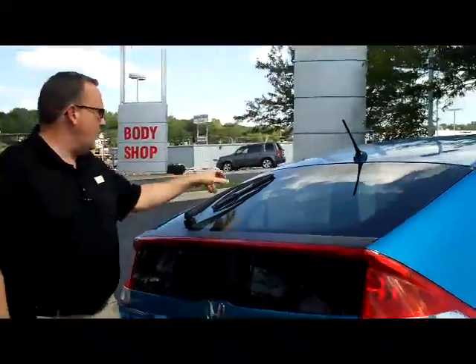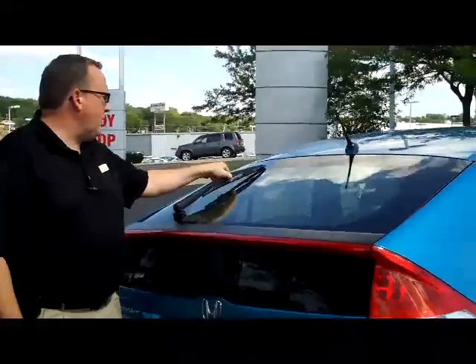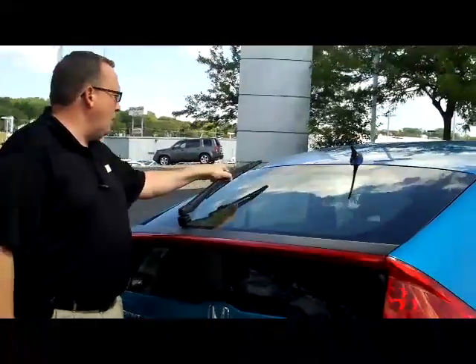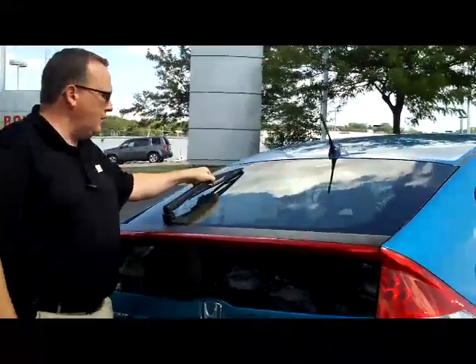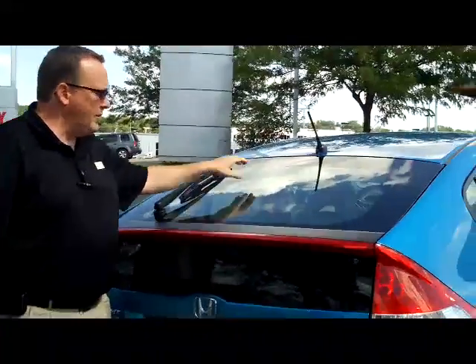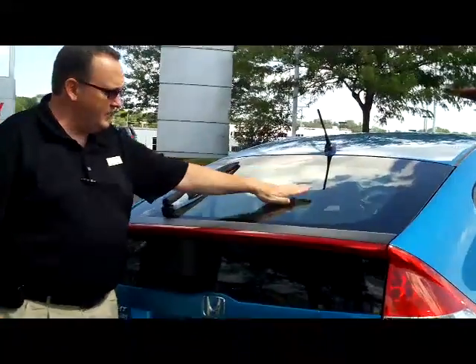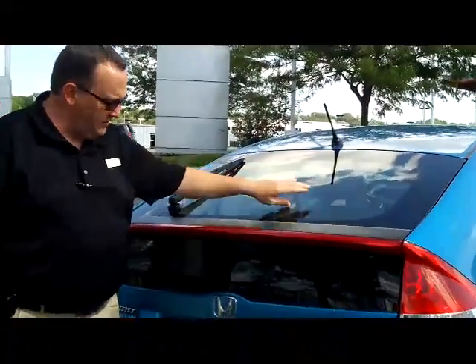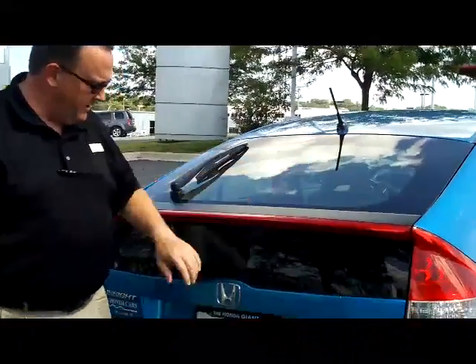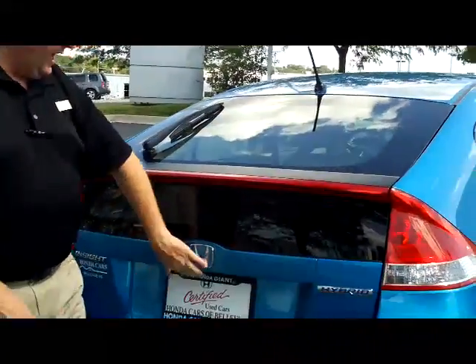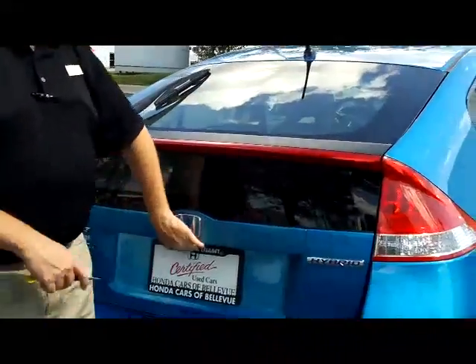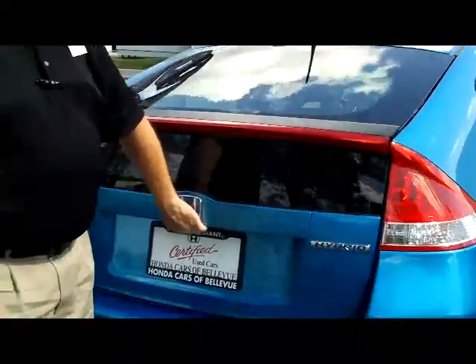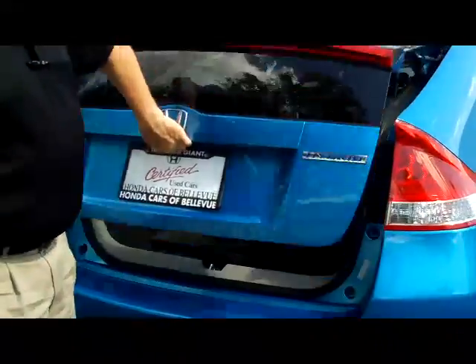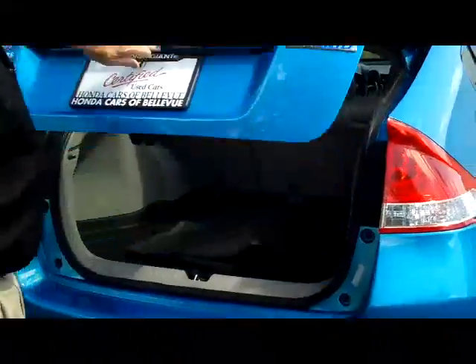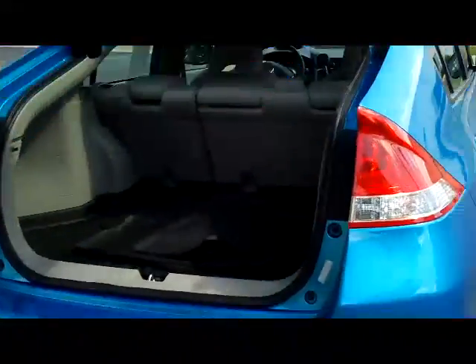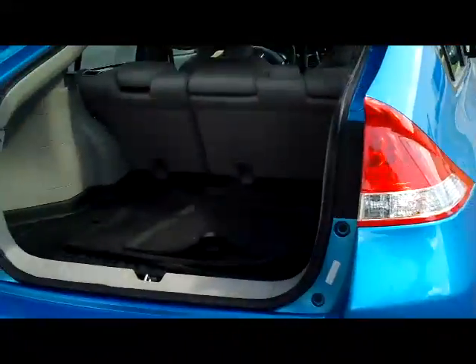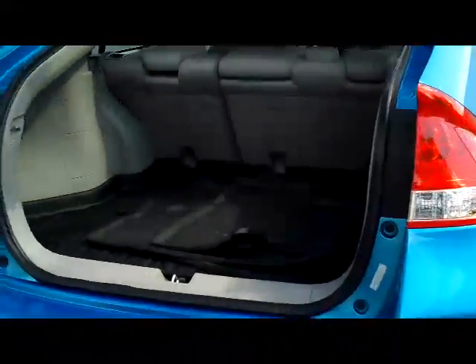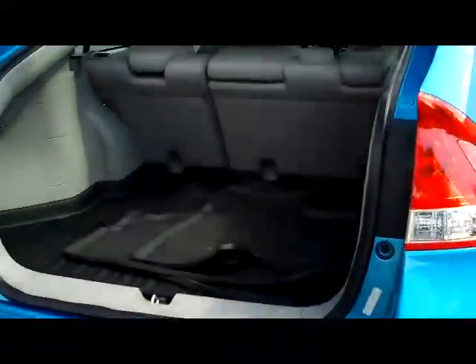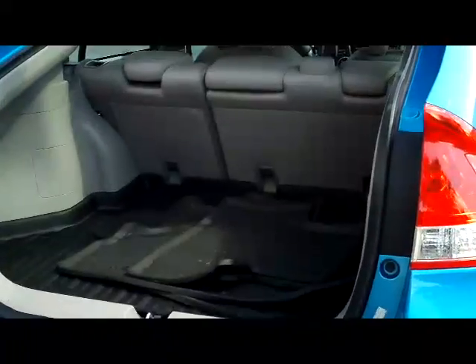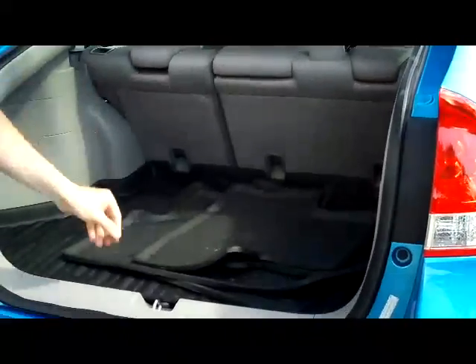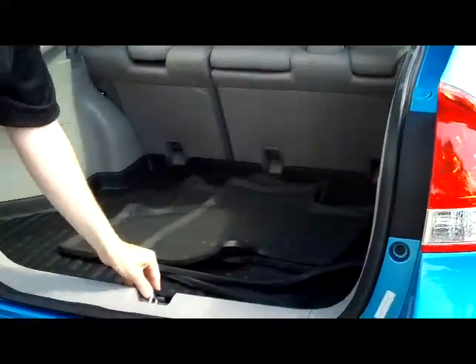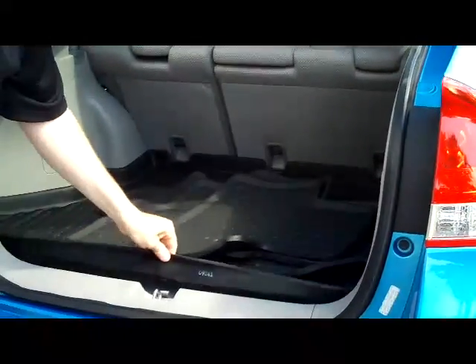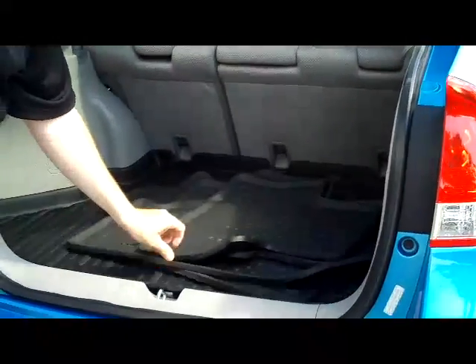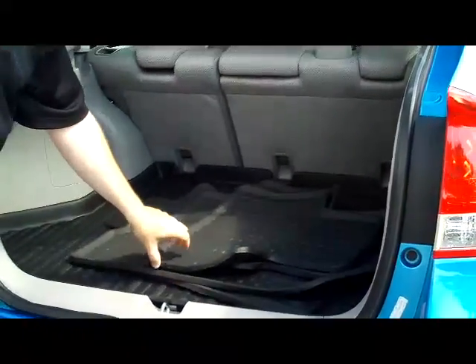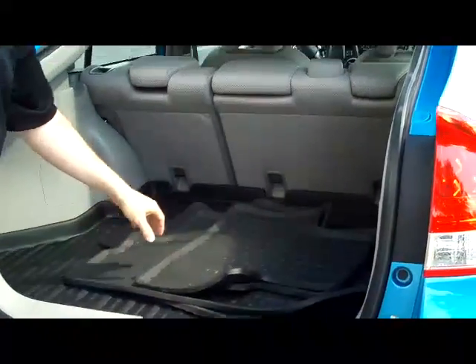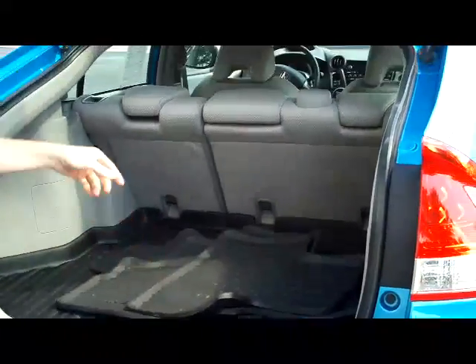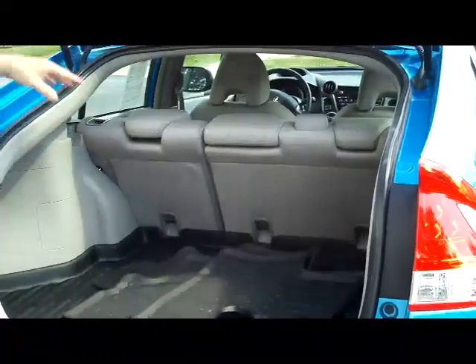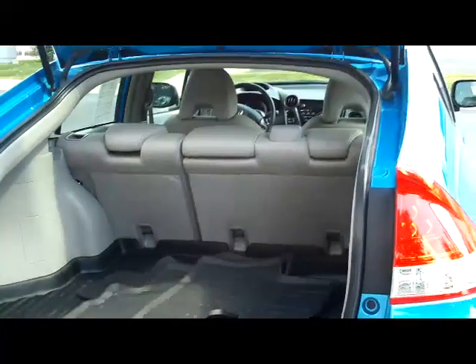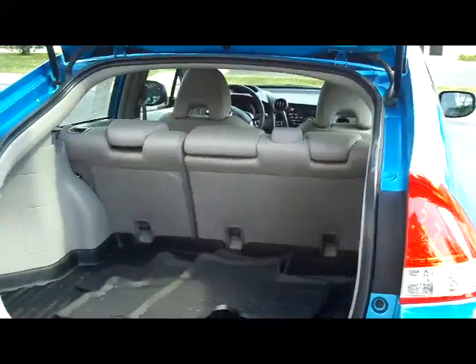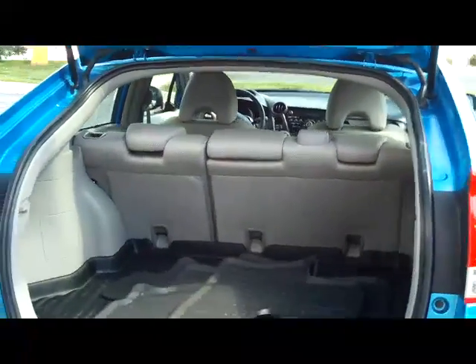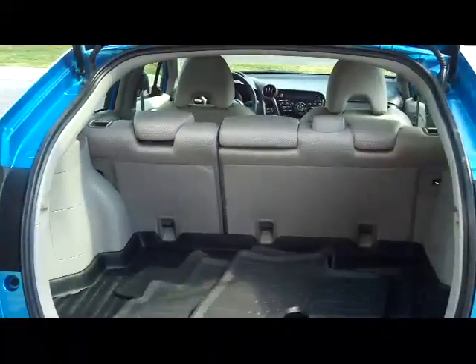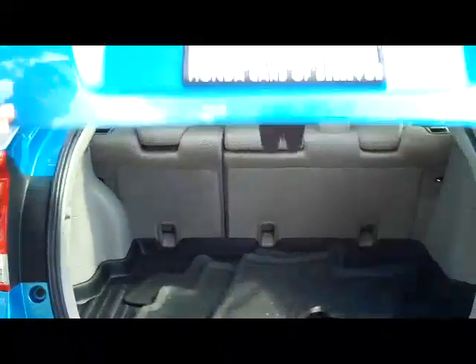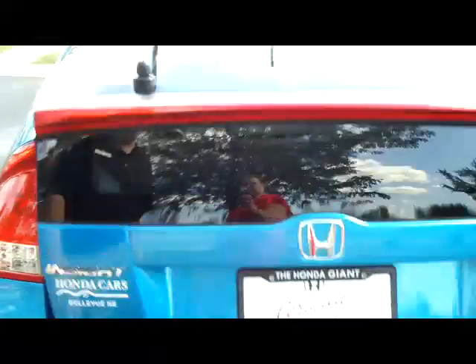You have your rear window wiper, rear window defrost, and high mount brake light. There's lots of room in the back. It does have the cargo tray and all season mats, as well as pull-down seats if you need the additional space.